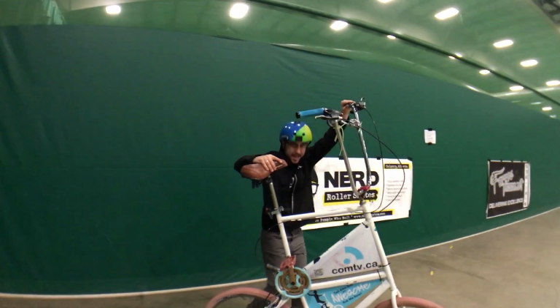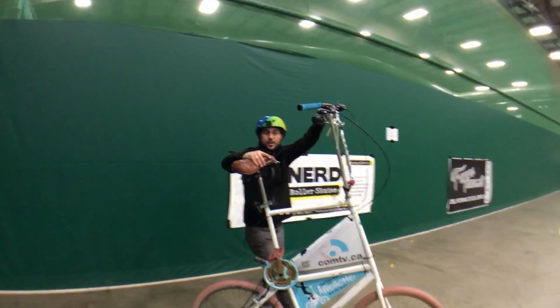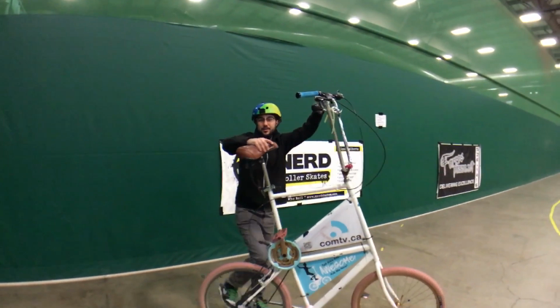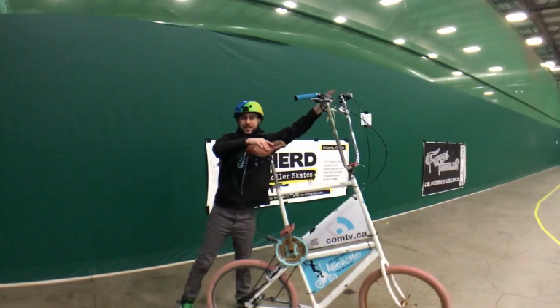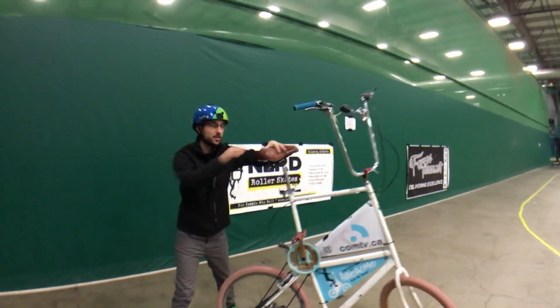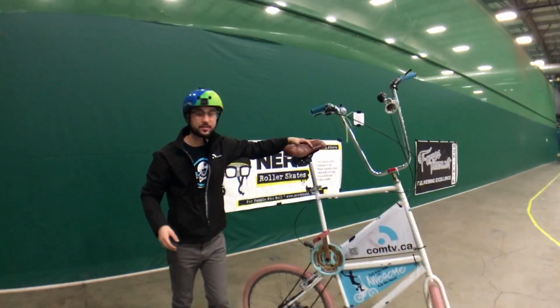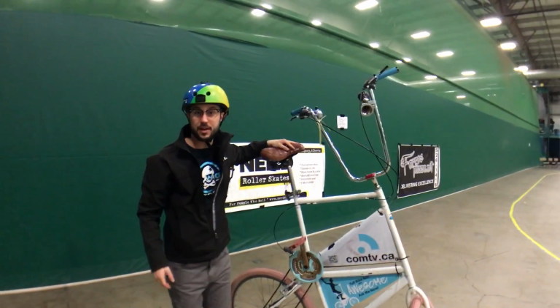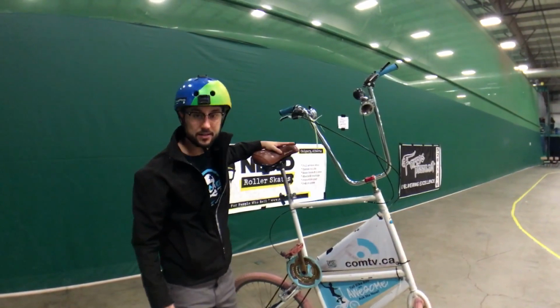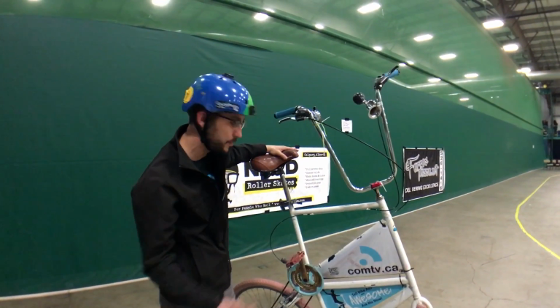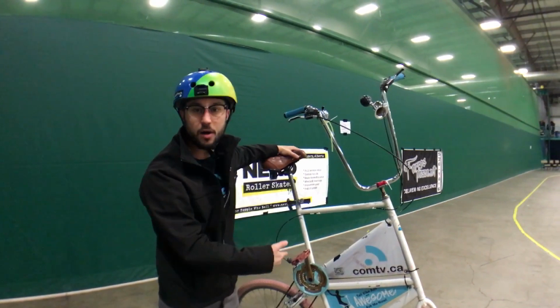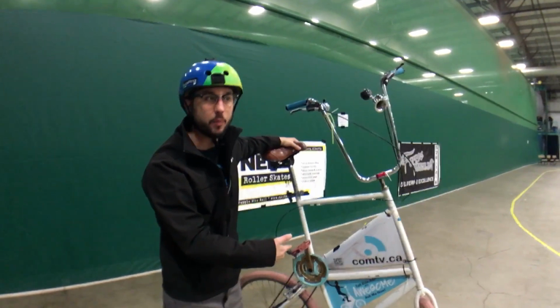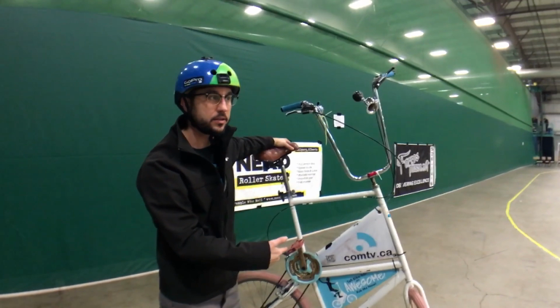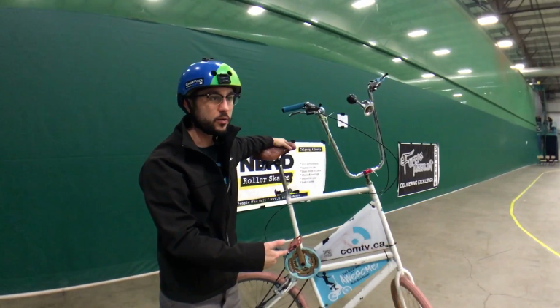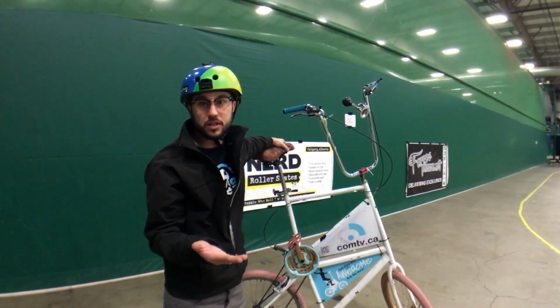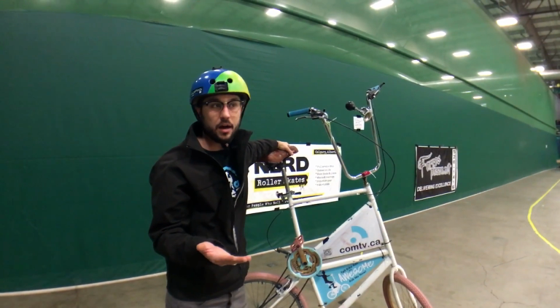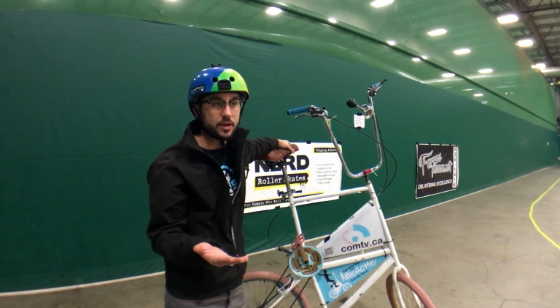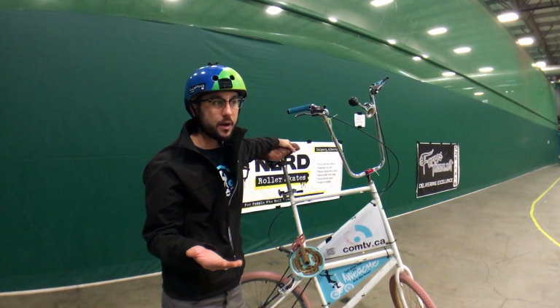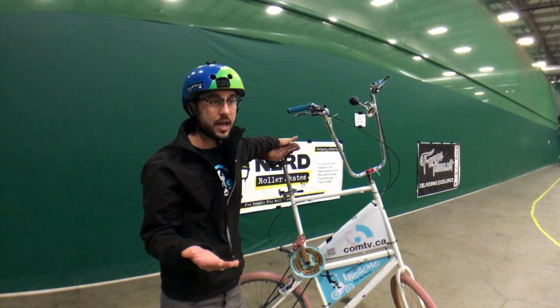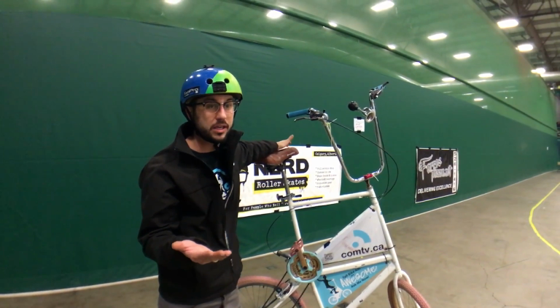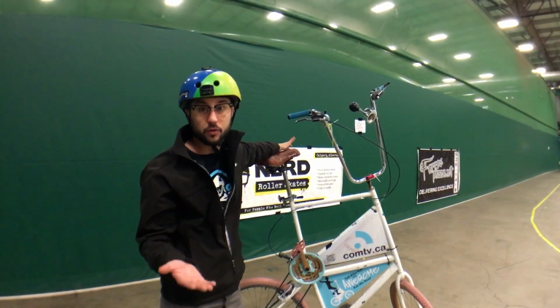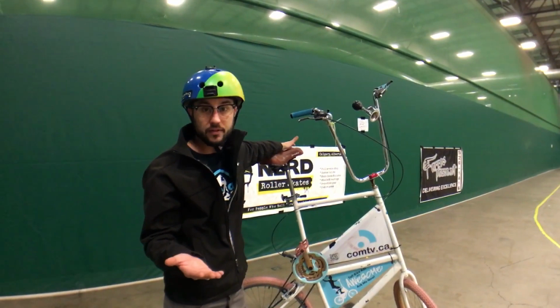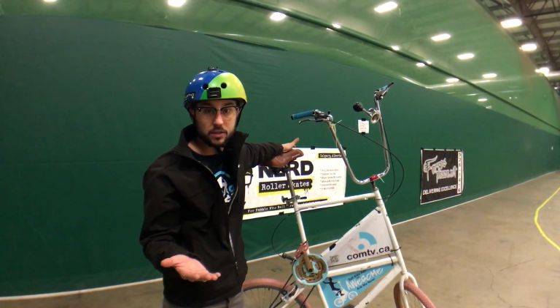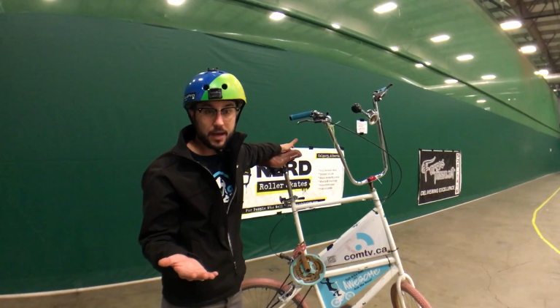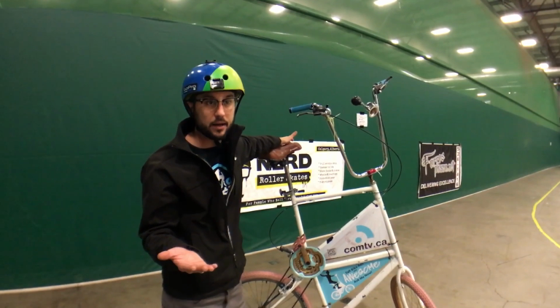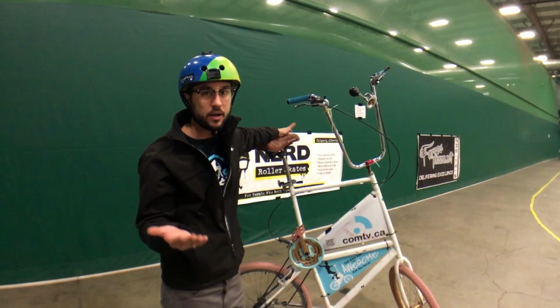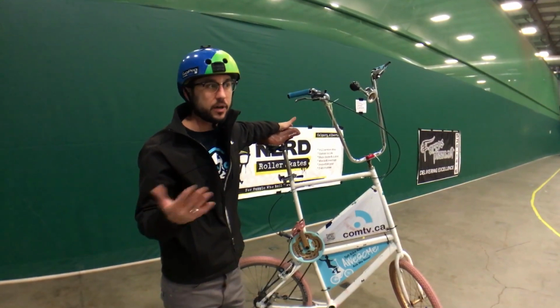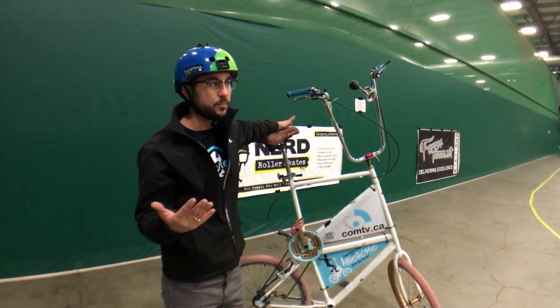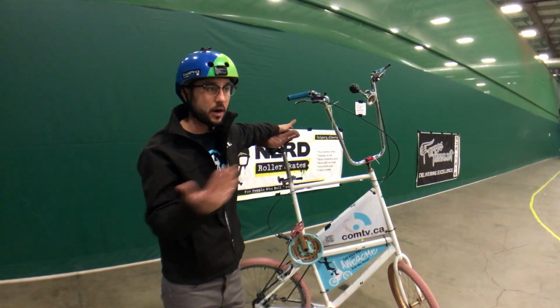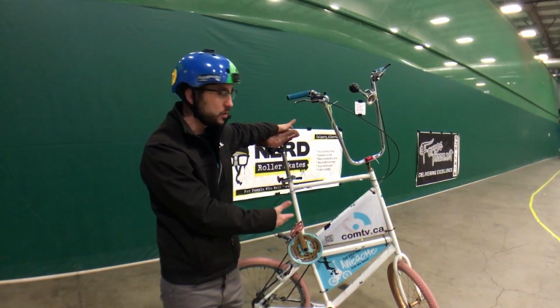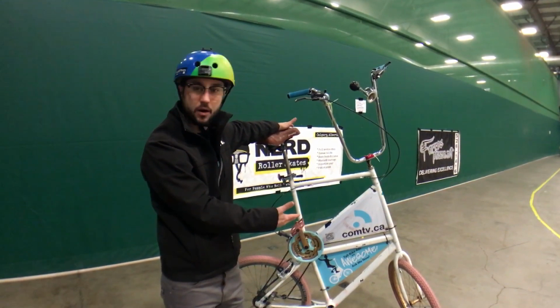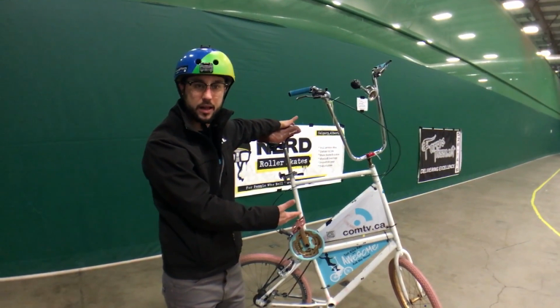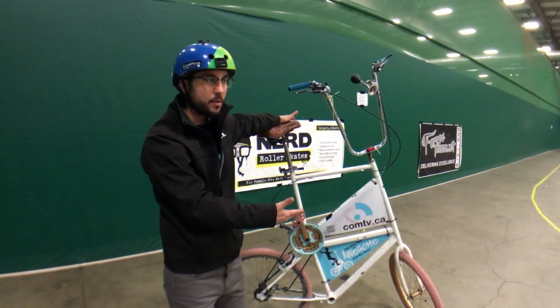Hey, it's TallBikeTommy and I'm here at the Cypress Center in Medicine Hat. I brought my TallBike out because there was news today of somebody that was actually killed driving their bicycle in Medicine Hat, and I thought if I'm going to decide to bring the bike out, I will do it in their honor and in their homage.